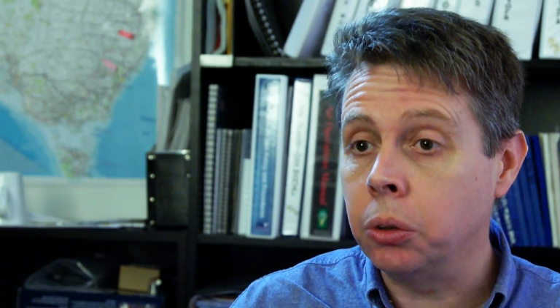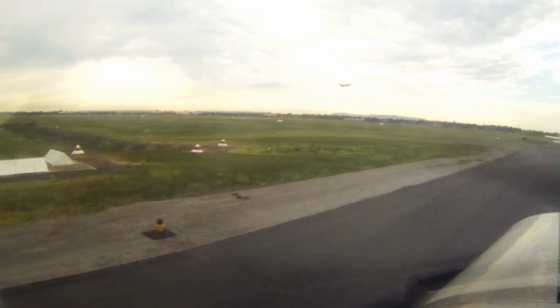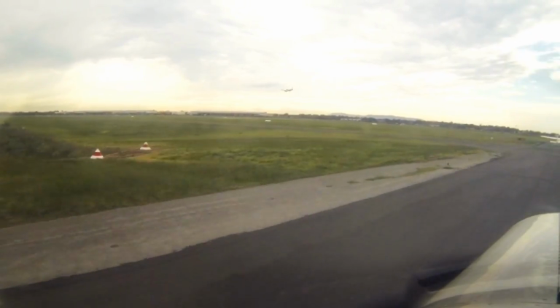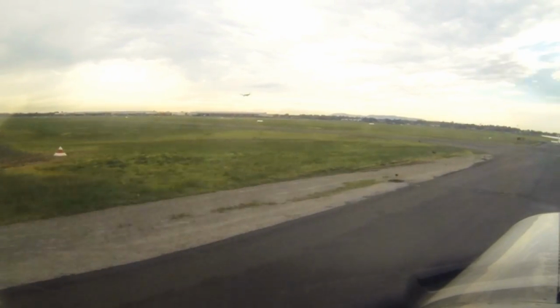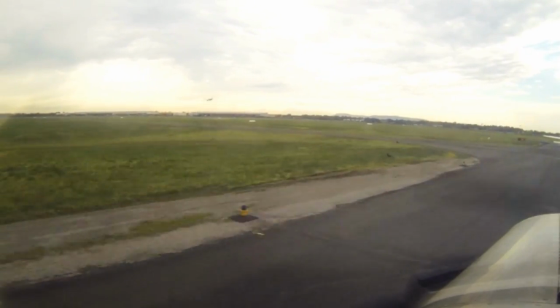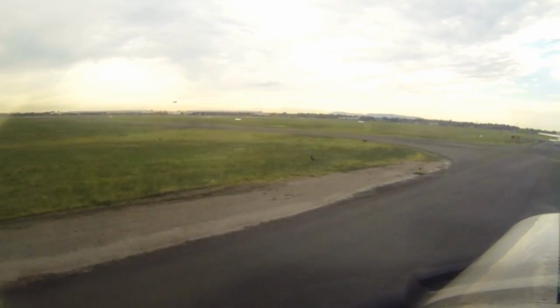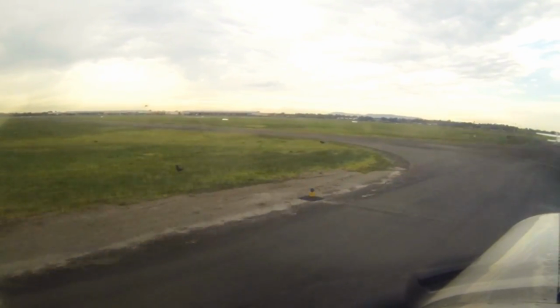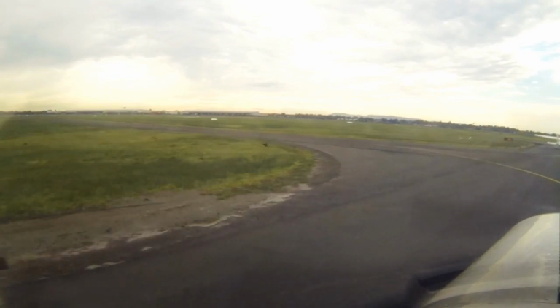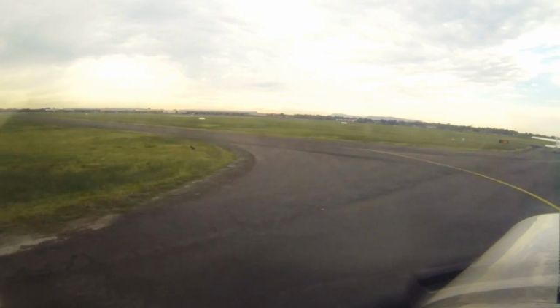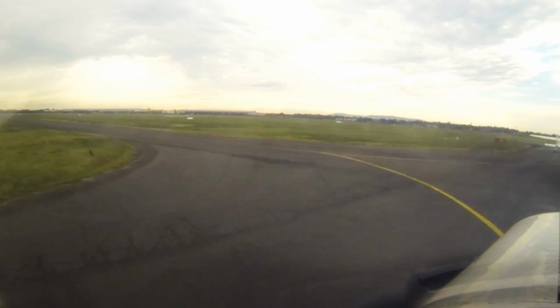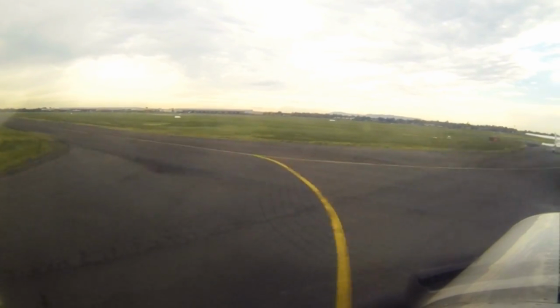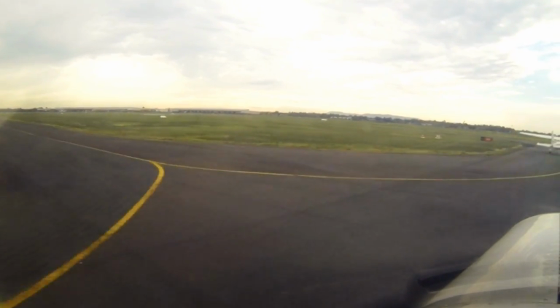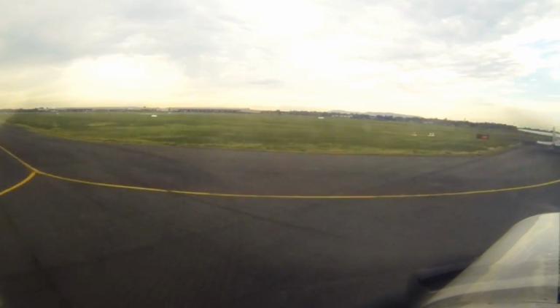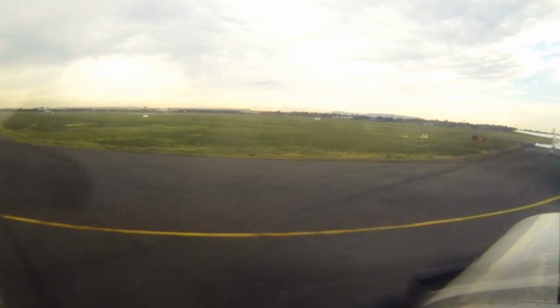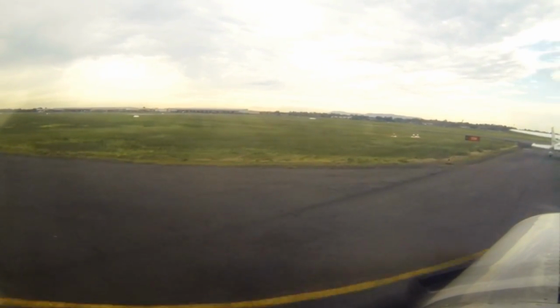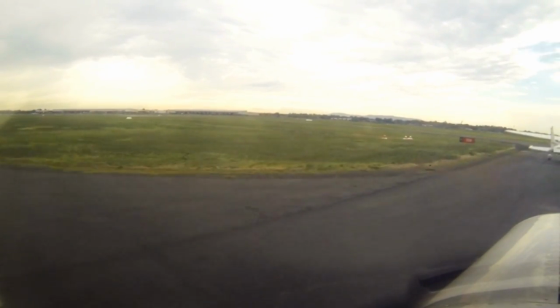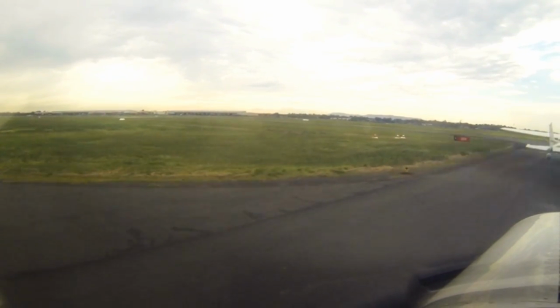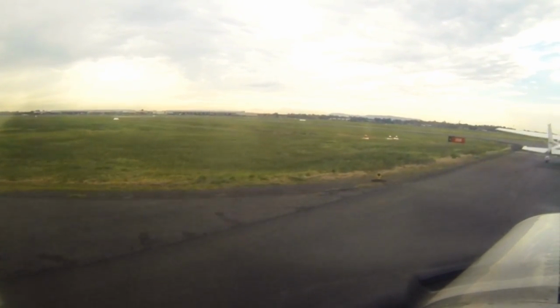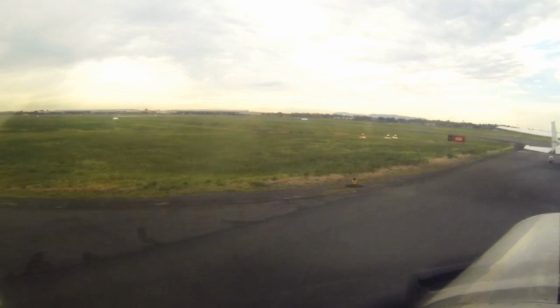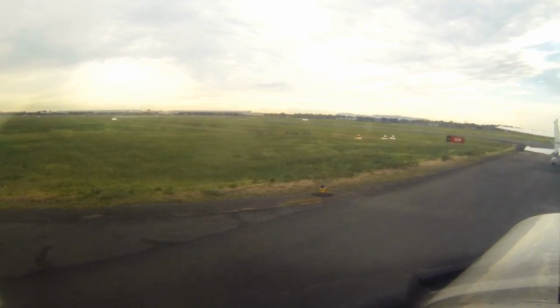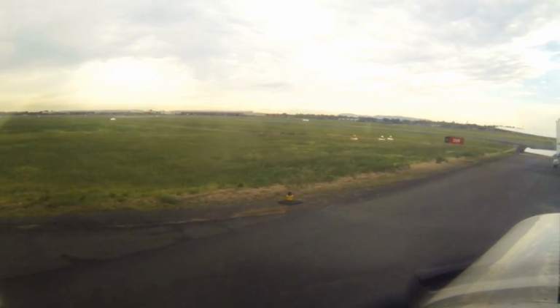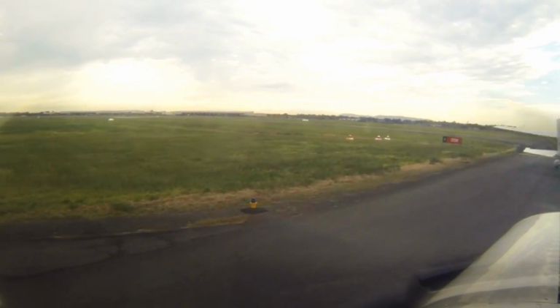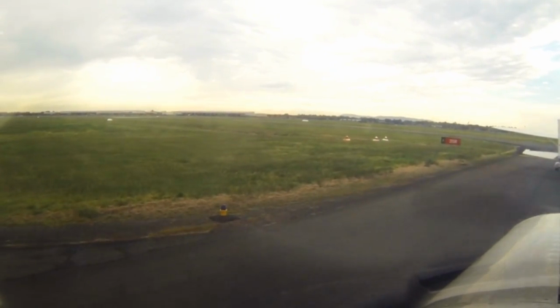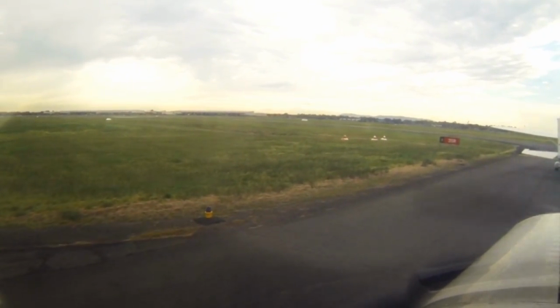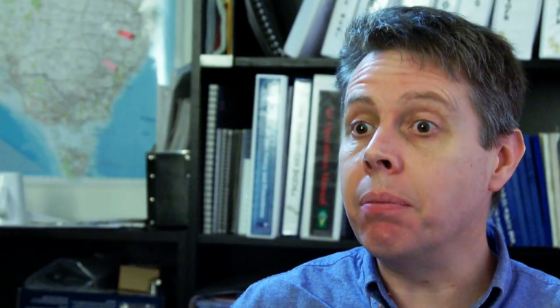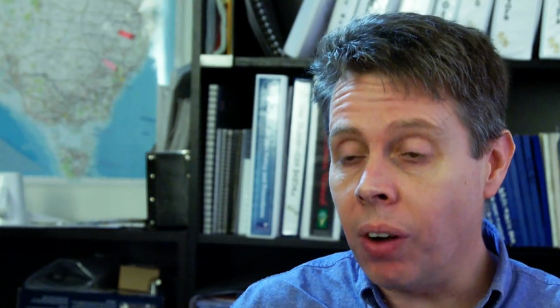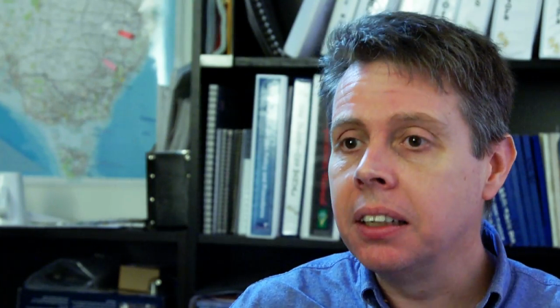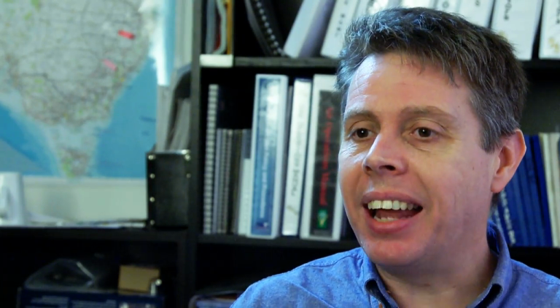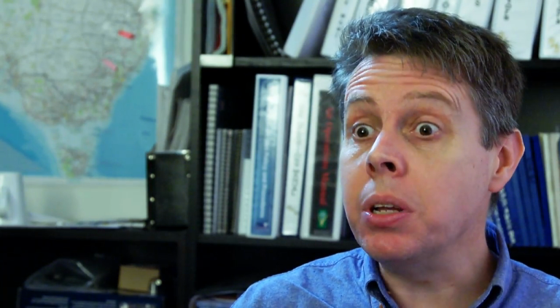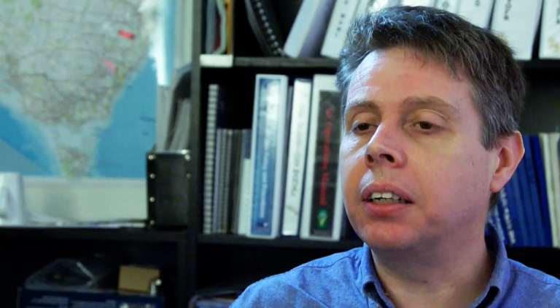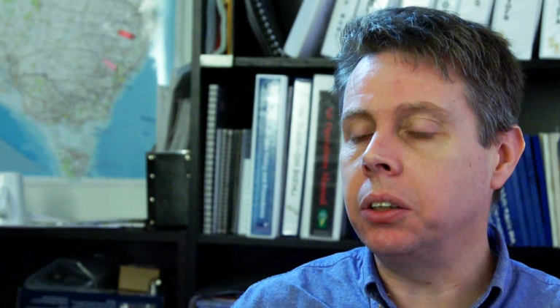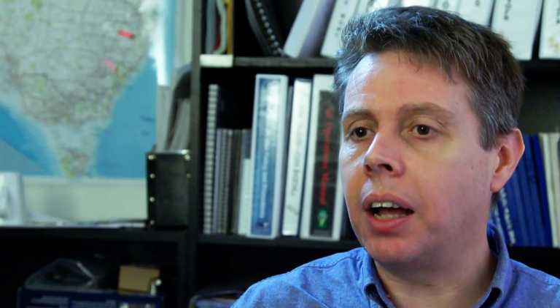Traditionally we do see a lot of pilots taxiing way too fast. An aircraft taxiing too fast takes longer to stop, your situational awareness has to be that much greater, and it can be very distracting.